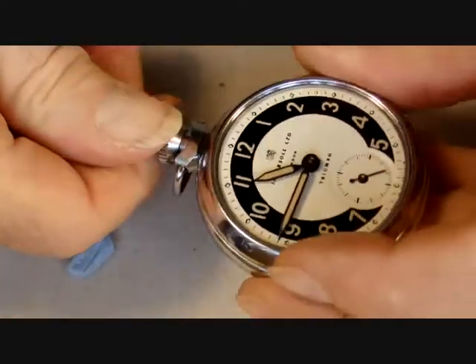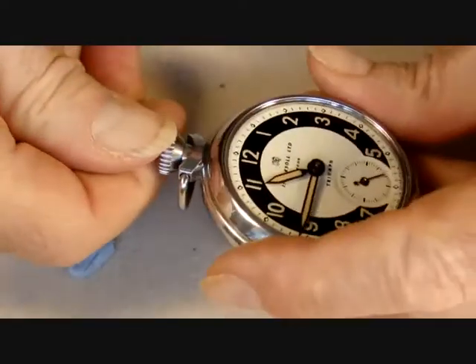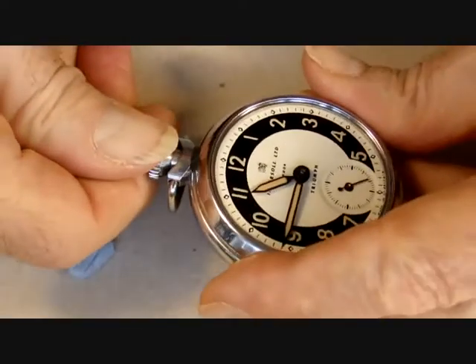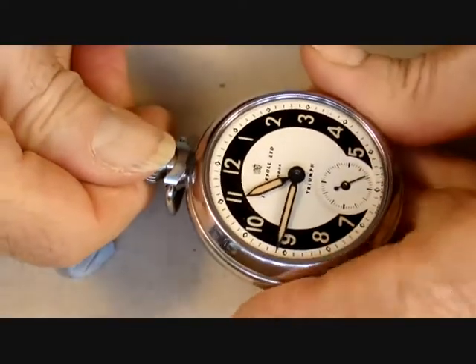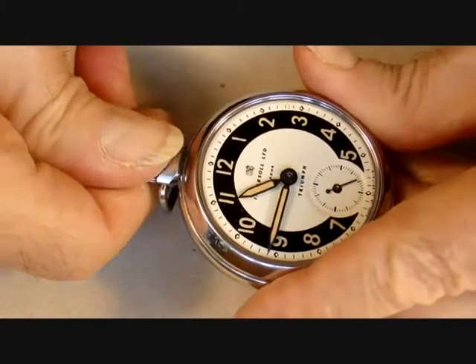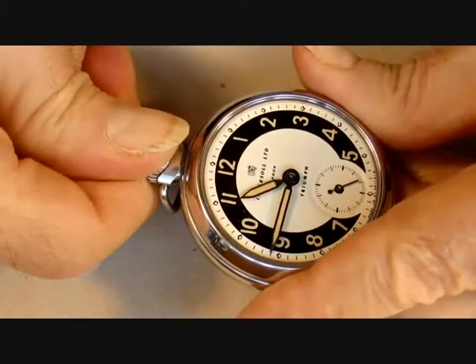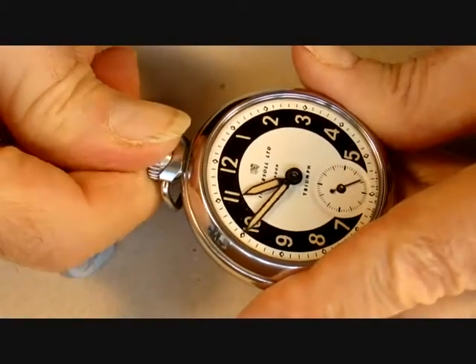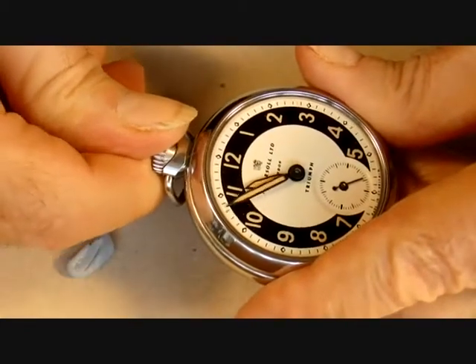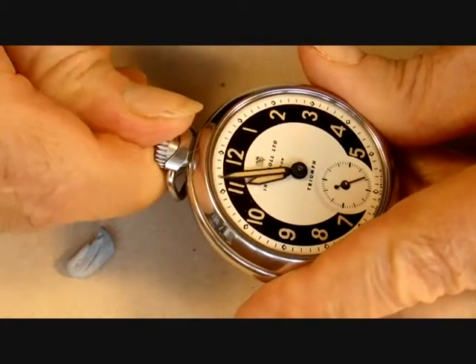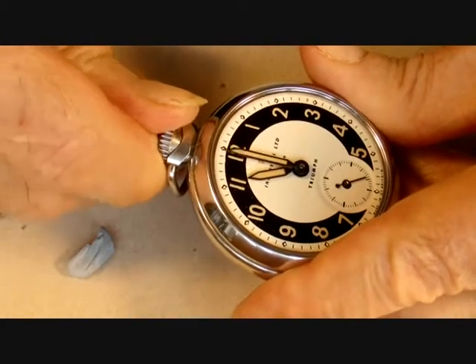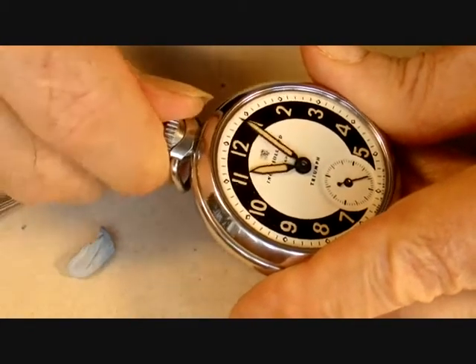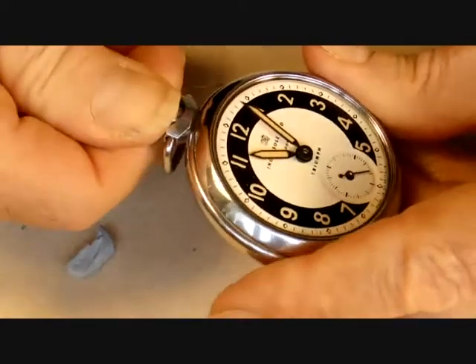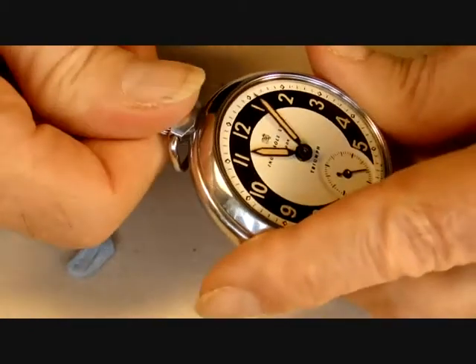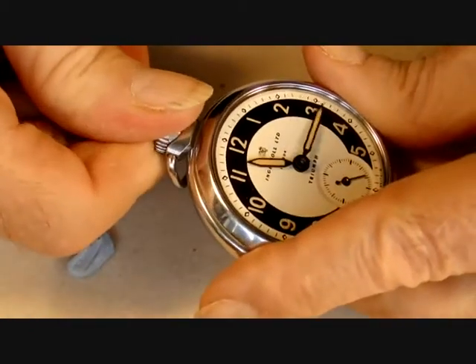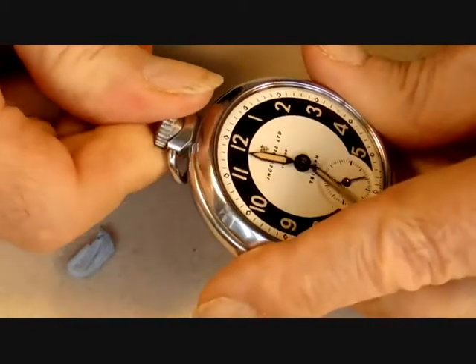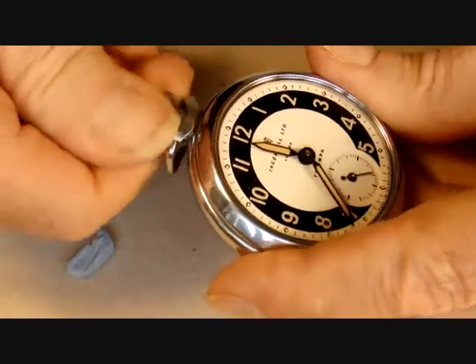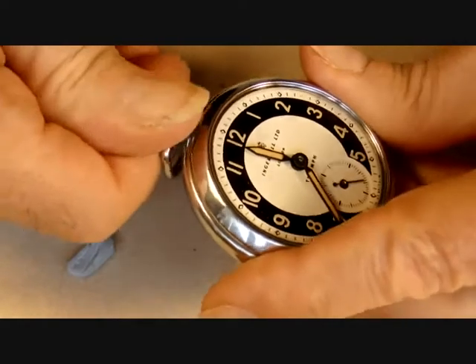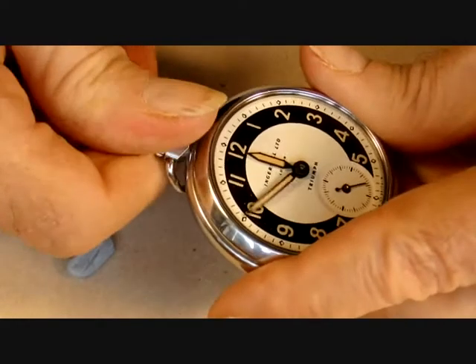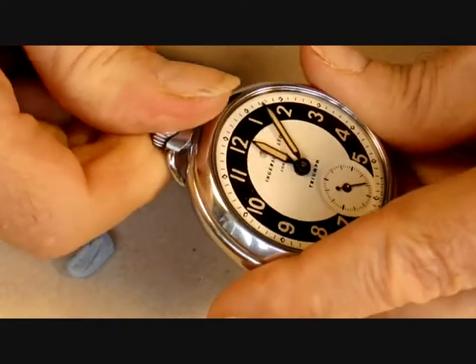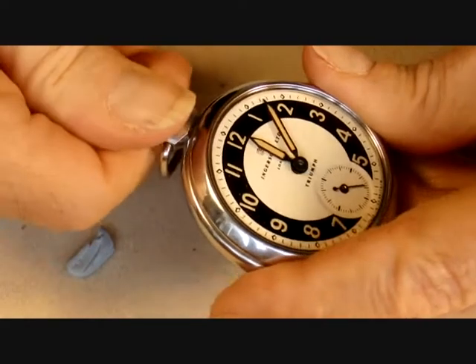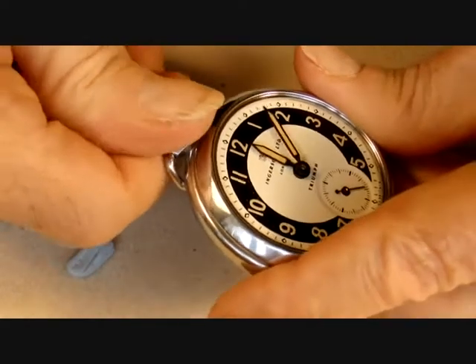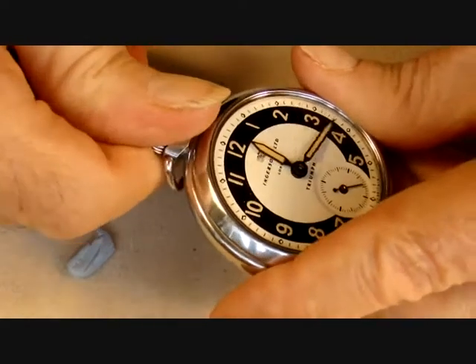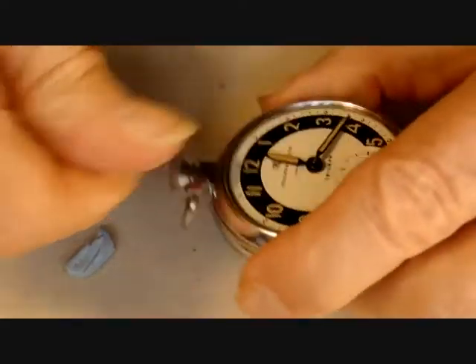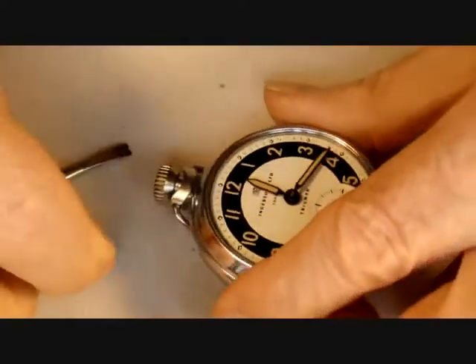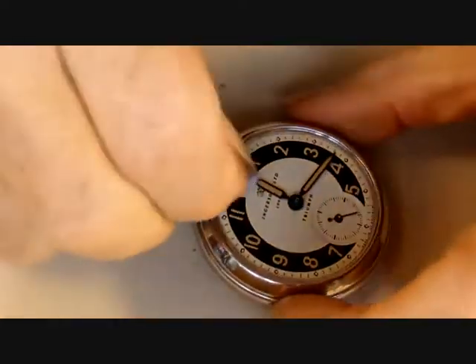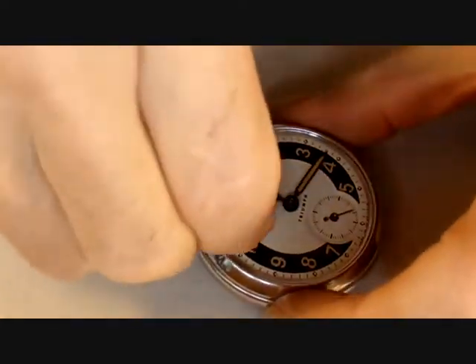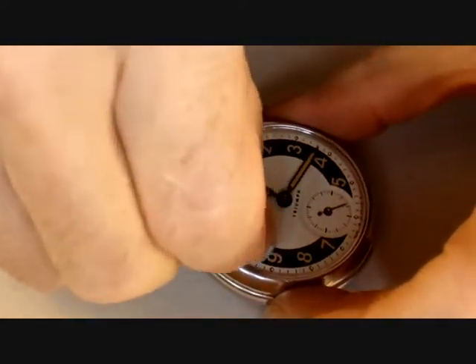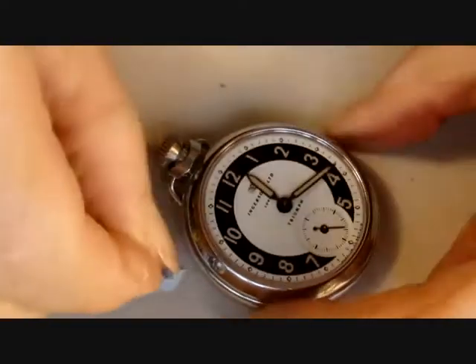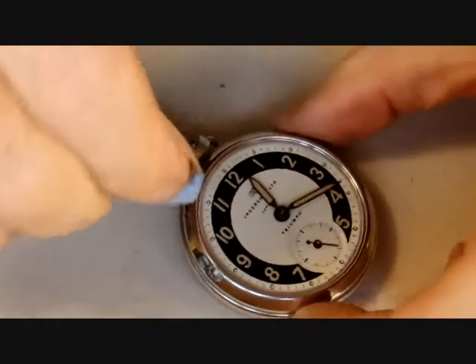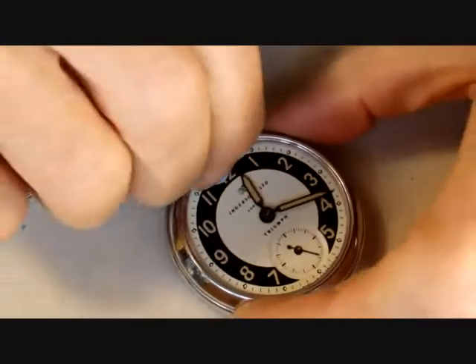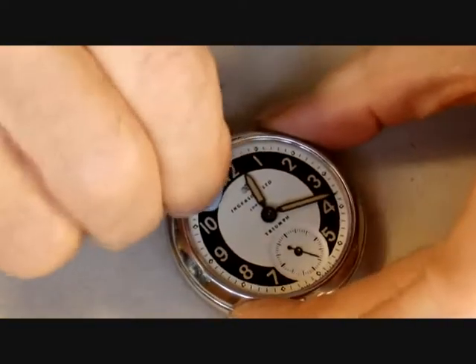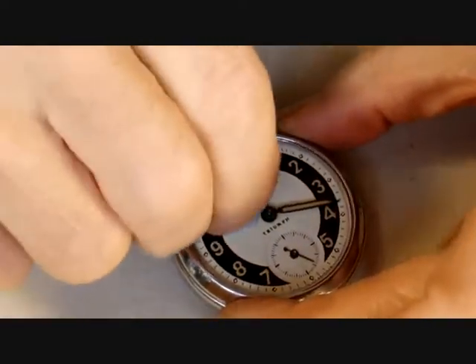I'm just going to move the hands now. This is push-to-set — in other words, you have to push the crown in in order to set the hands. If you don't push the crown in, you're in permanent winding mode.